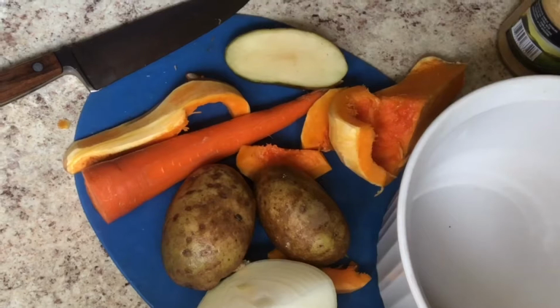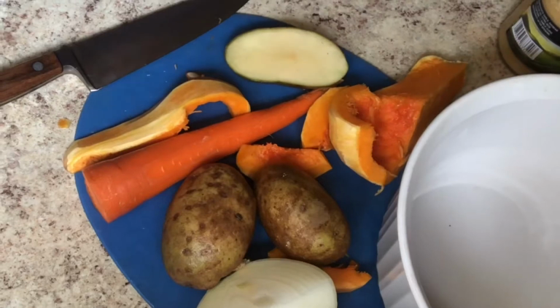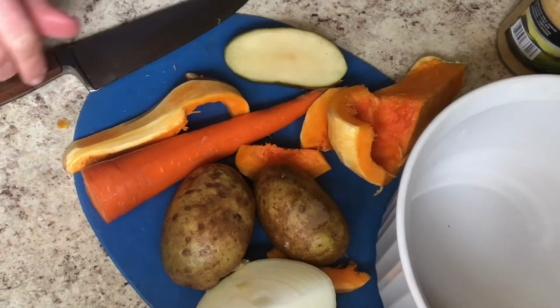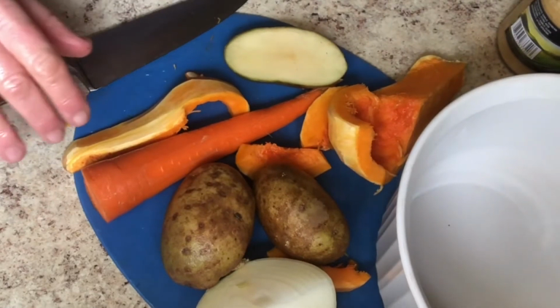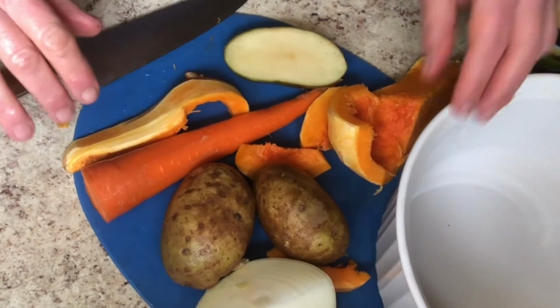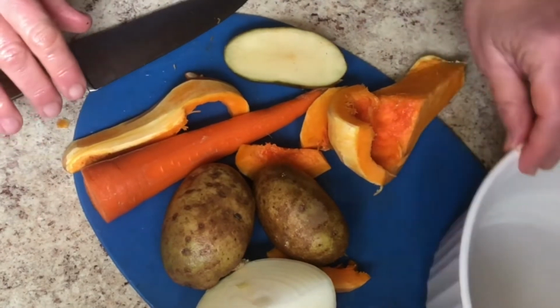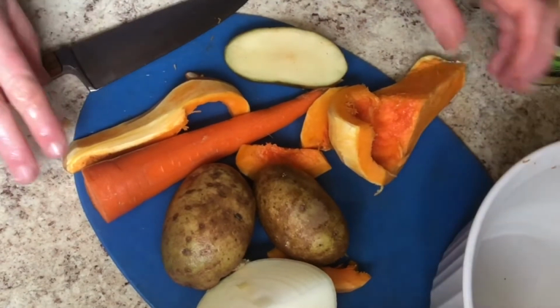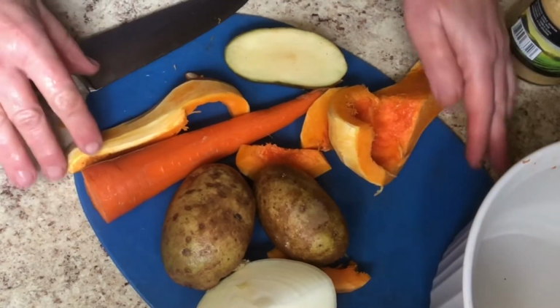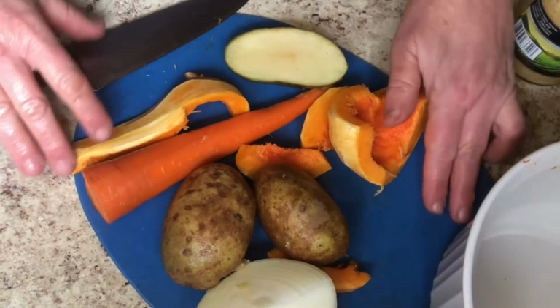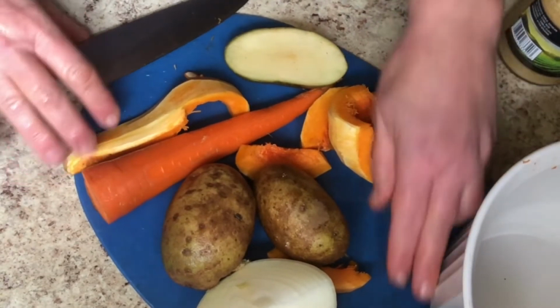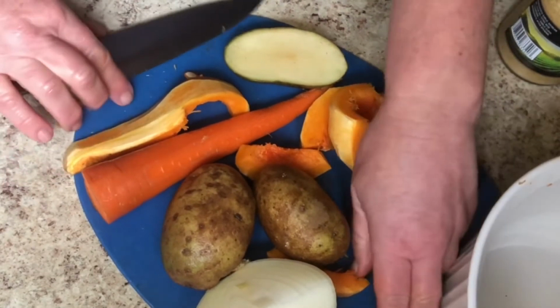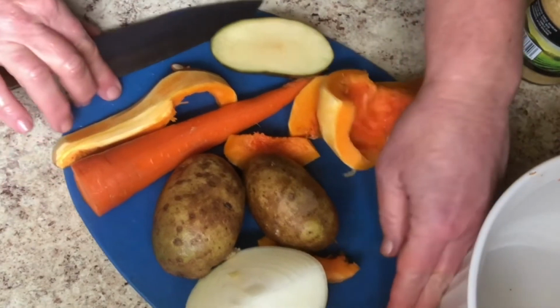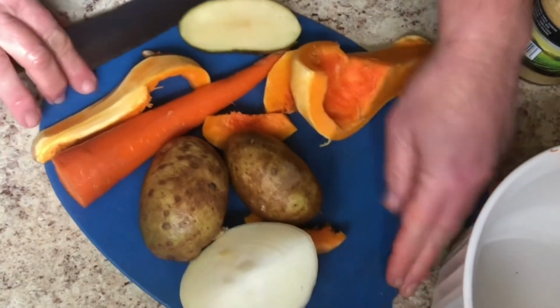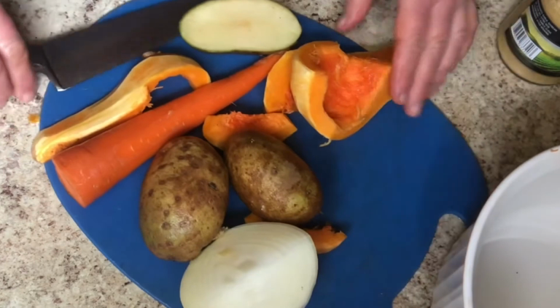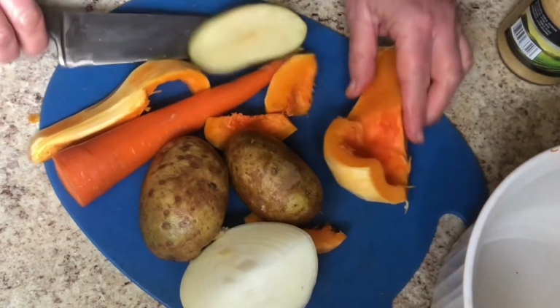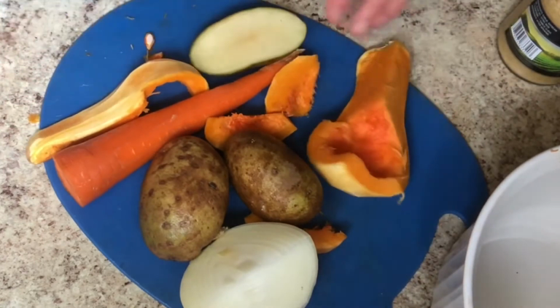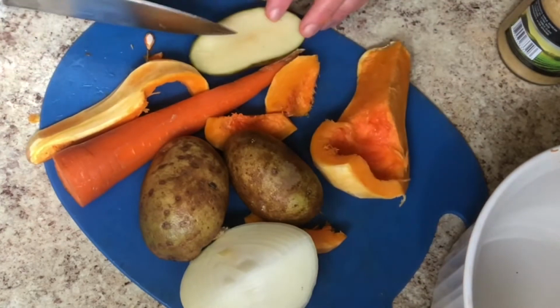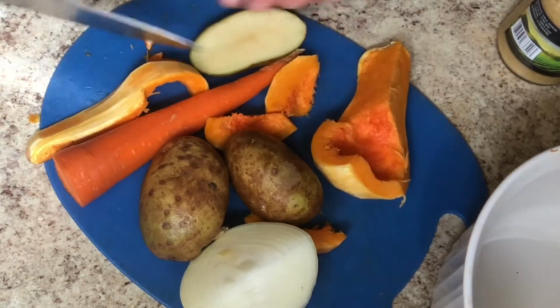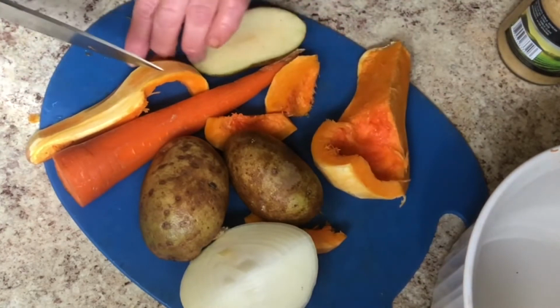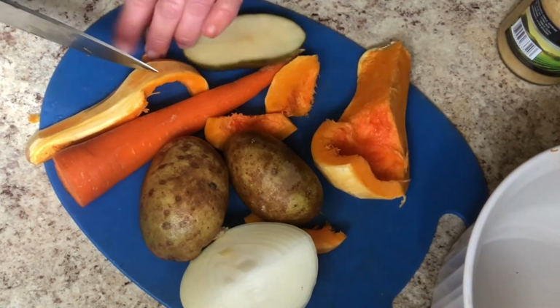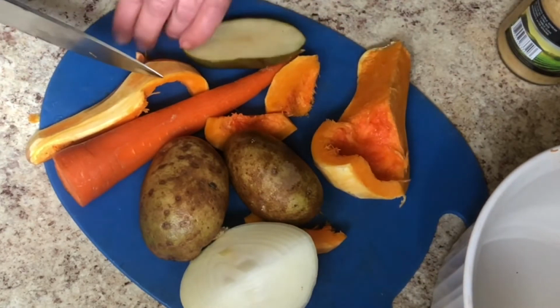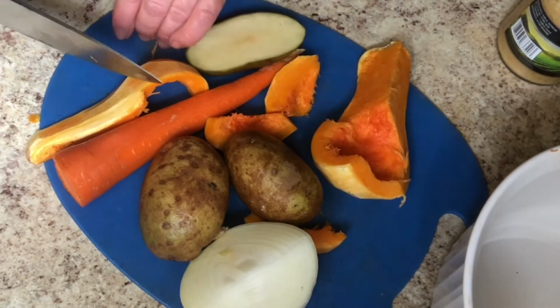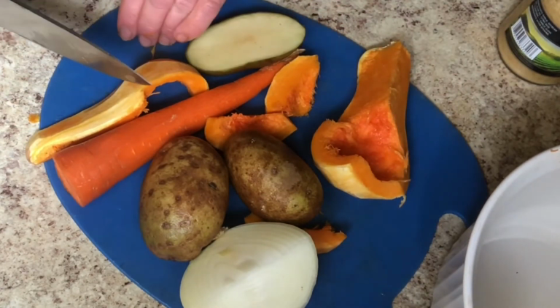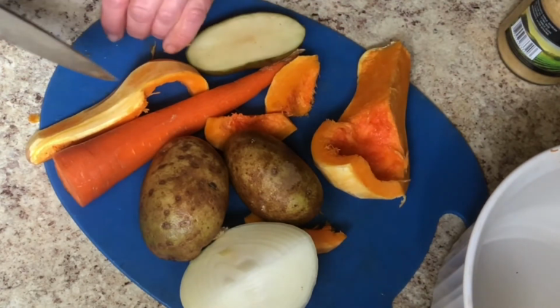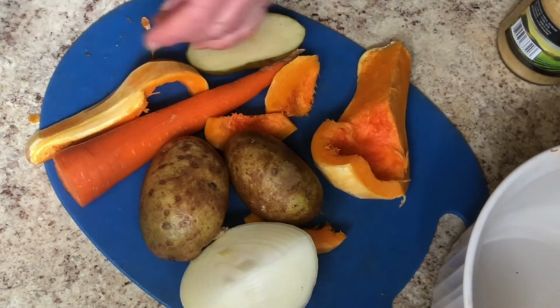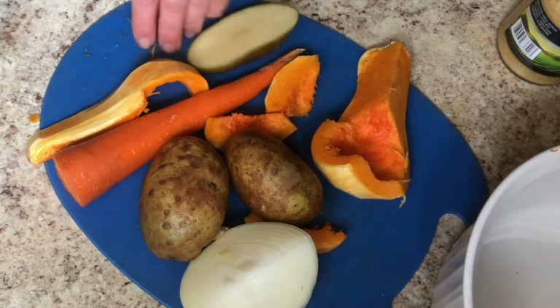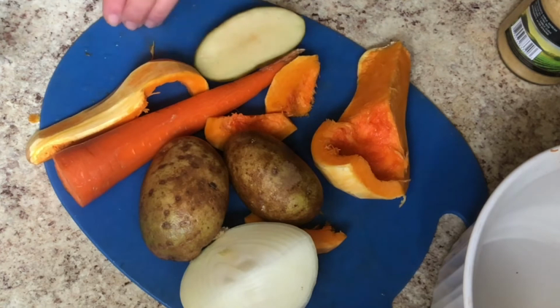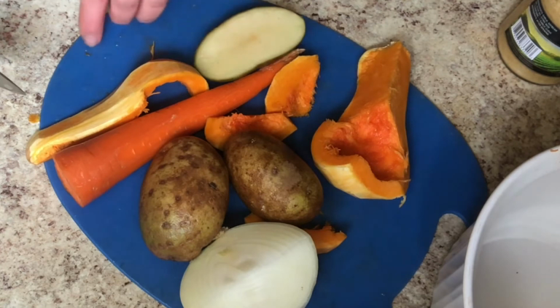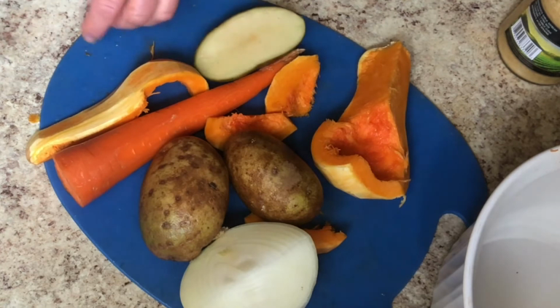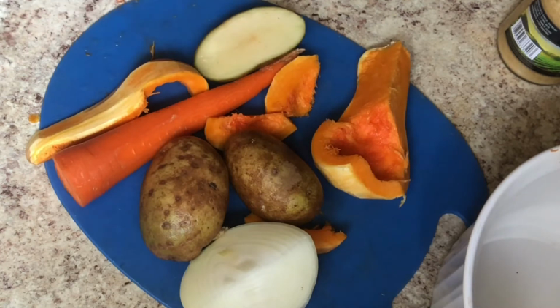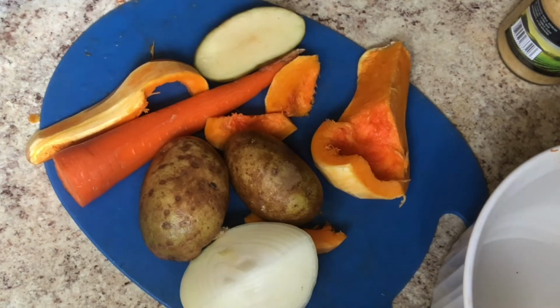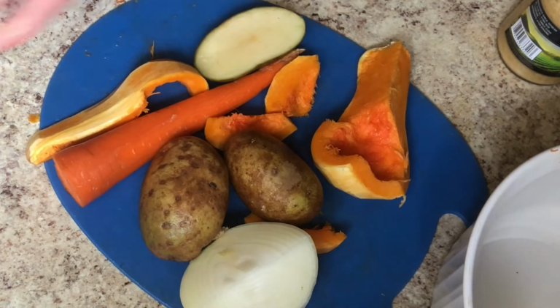Although I'm definitely a salad person, I do enjoy the winter vegetables and the root vegetables, and this is a good time to give them a try and enjoy everything the season has to offer.